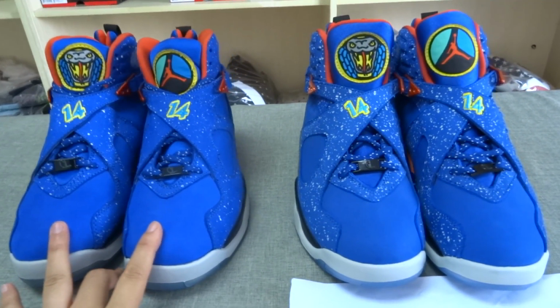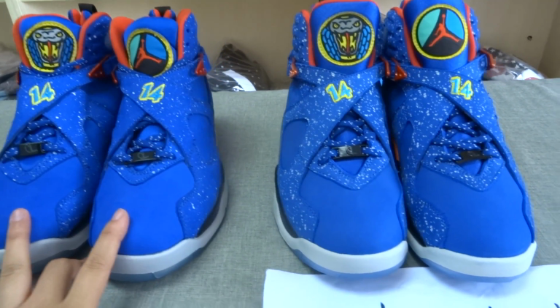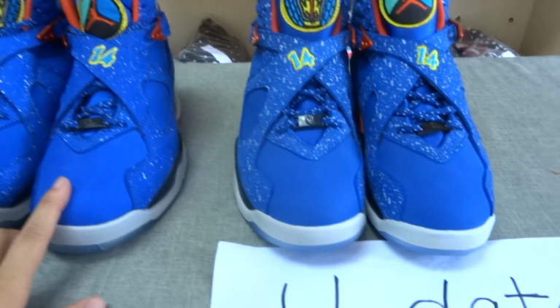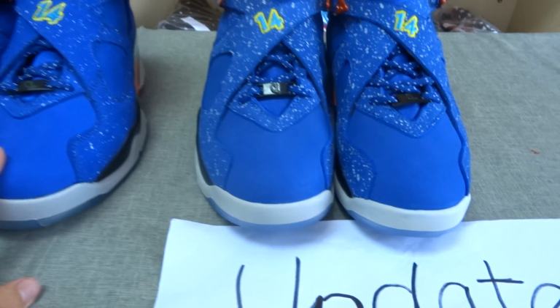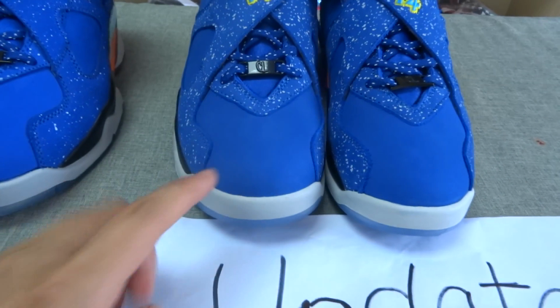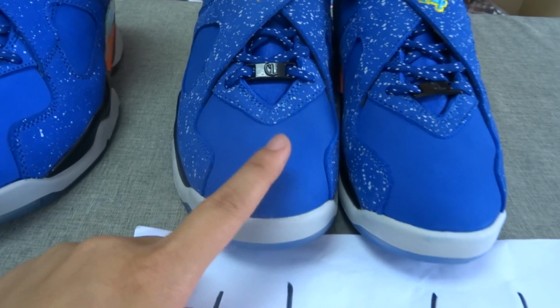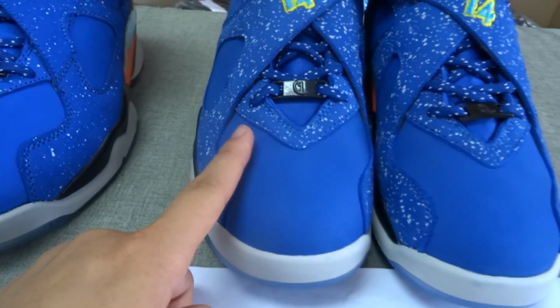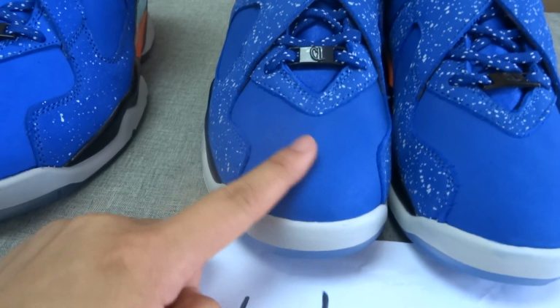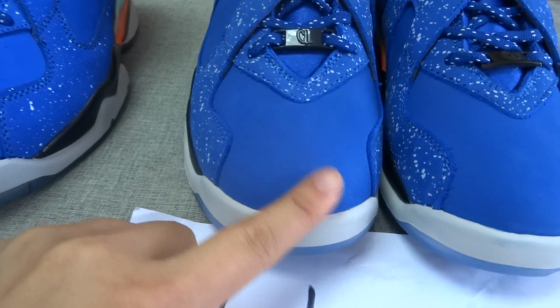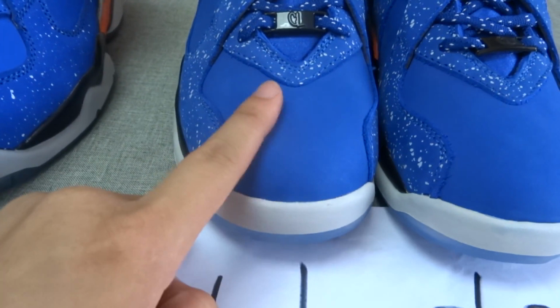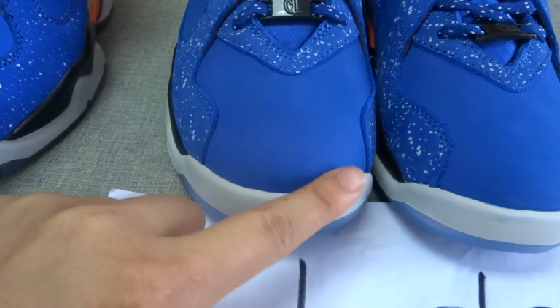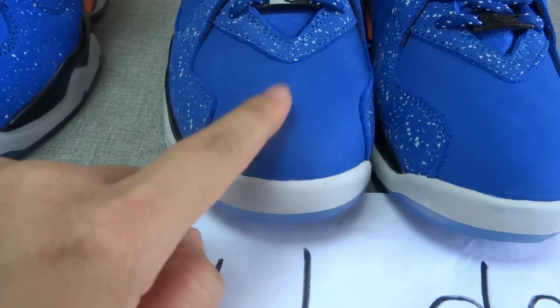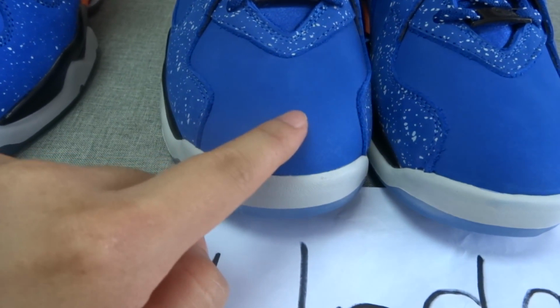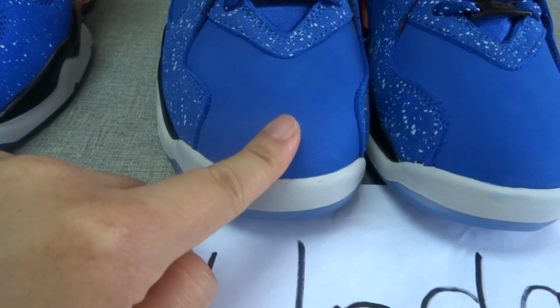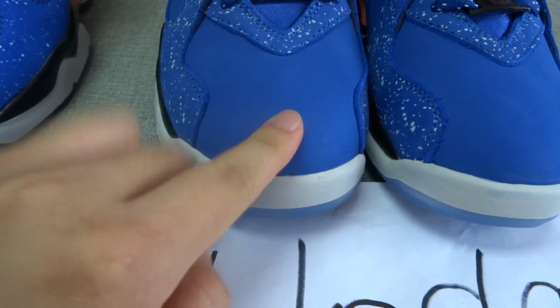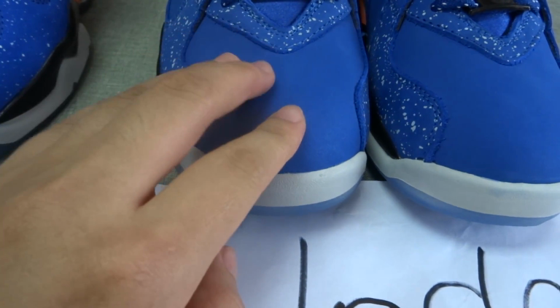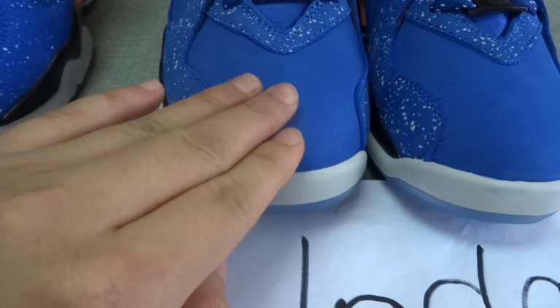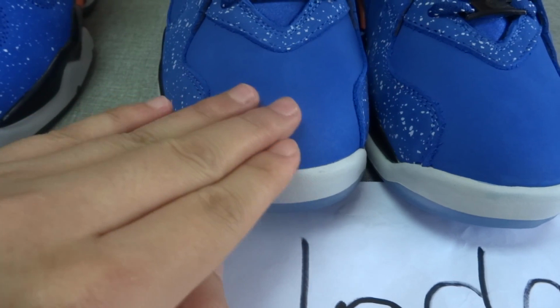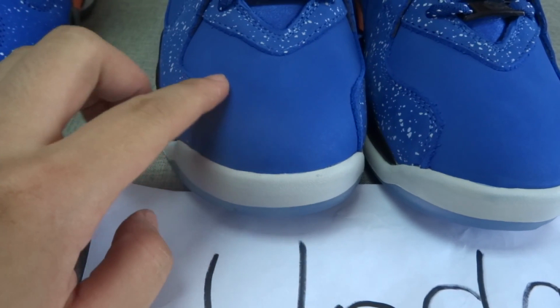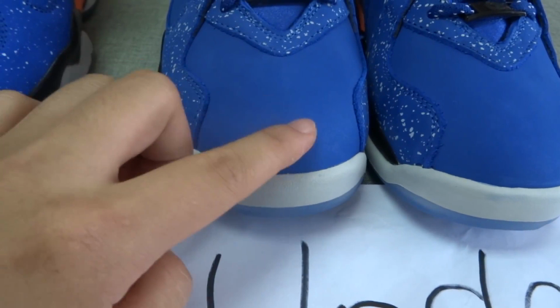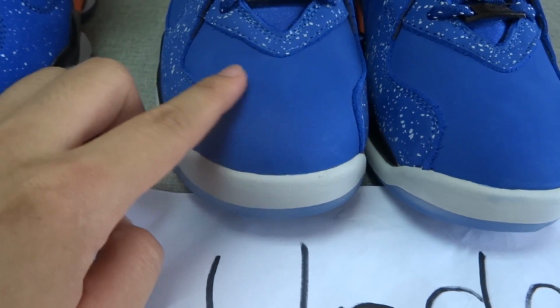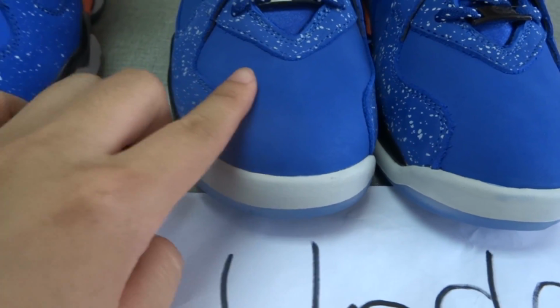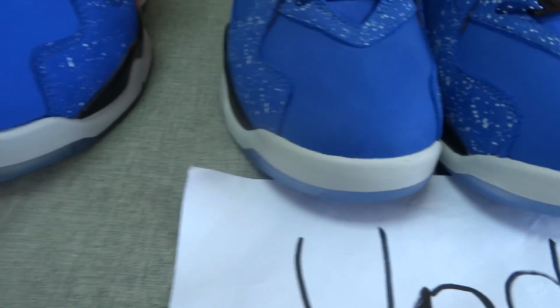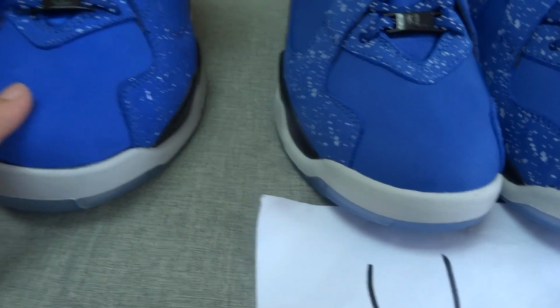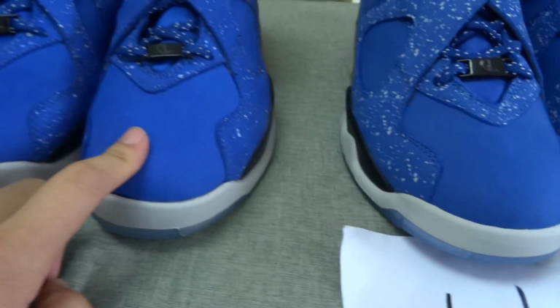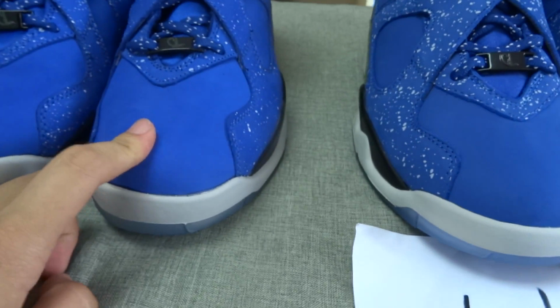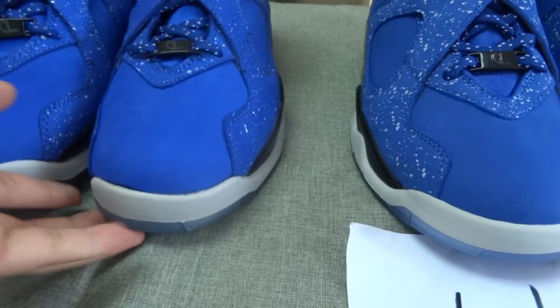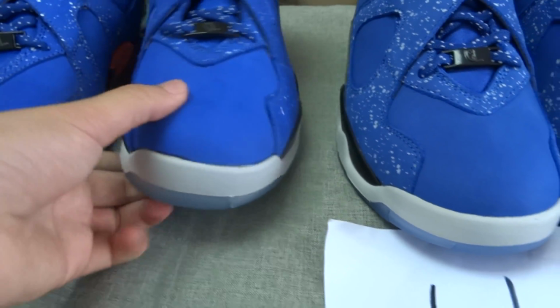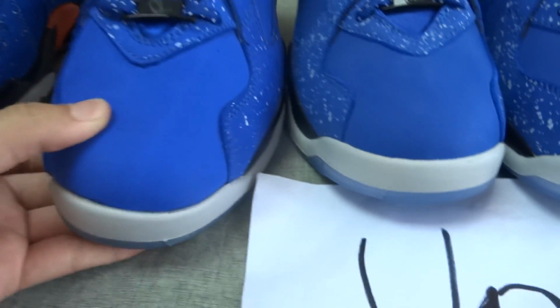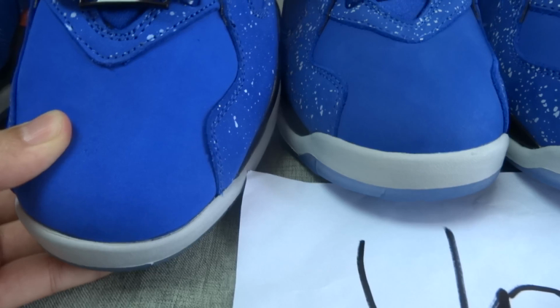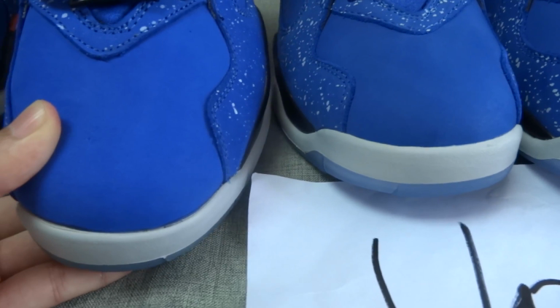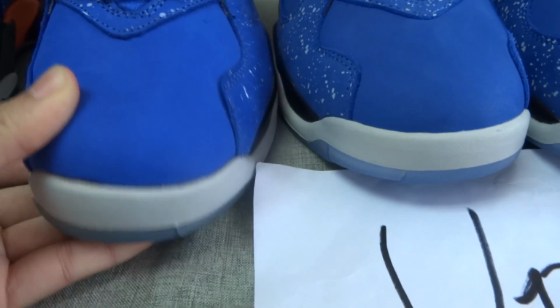And then, look at the leather. The updated one feels more smooth than the old one. There are differences.